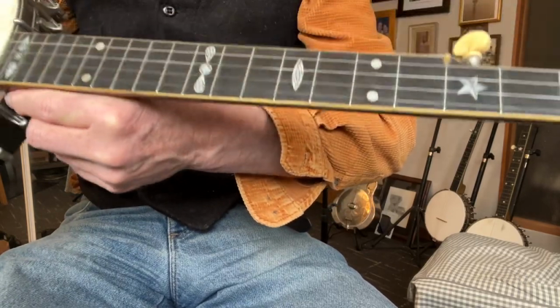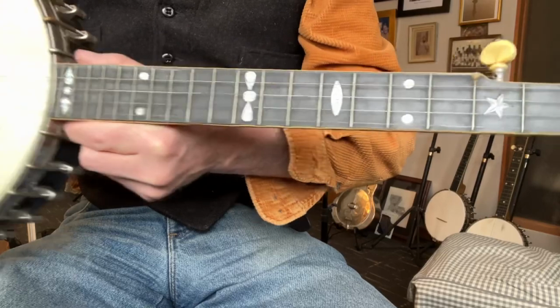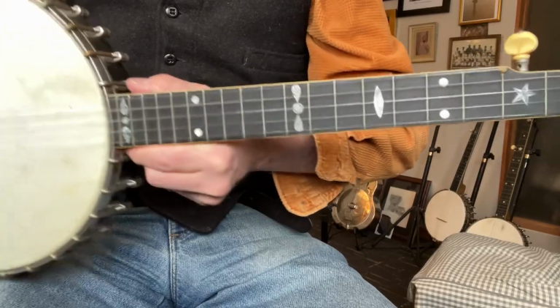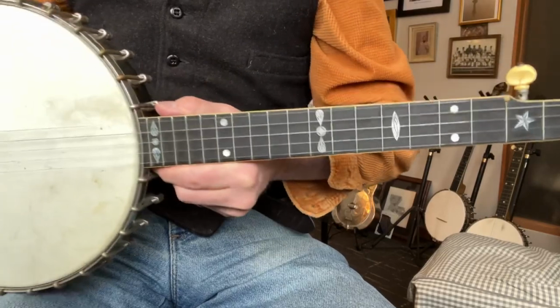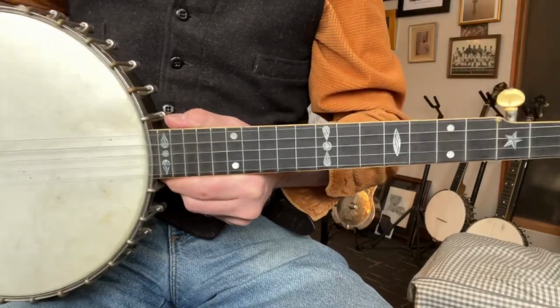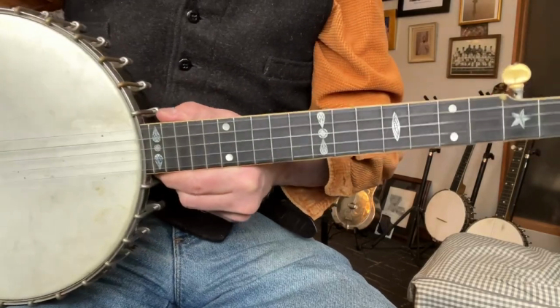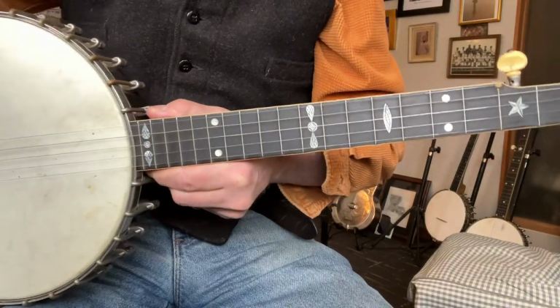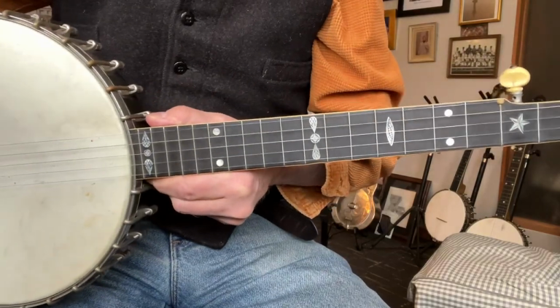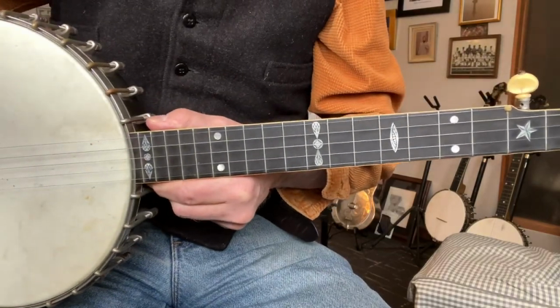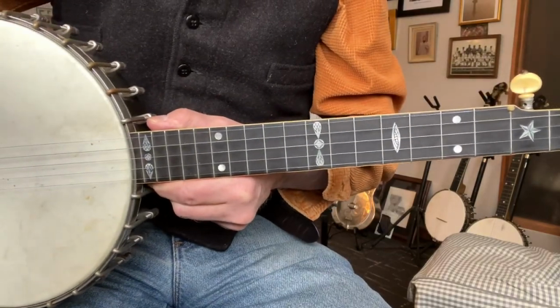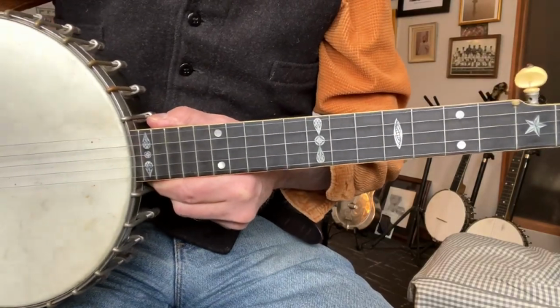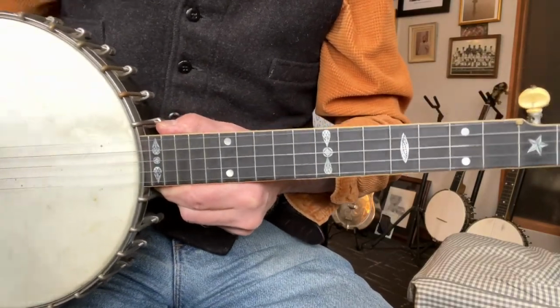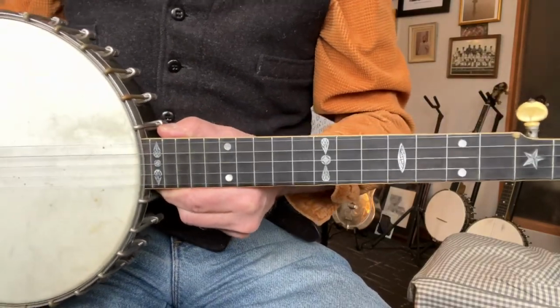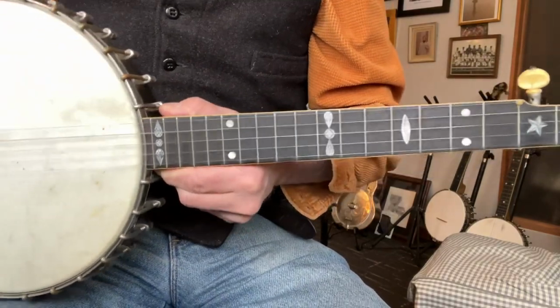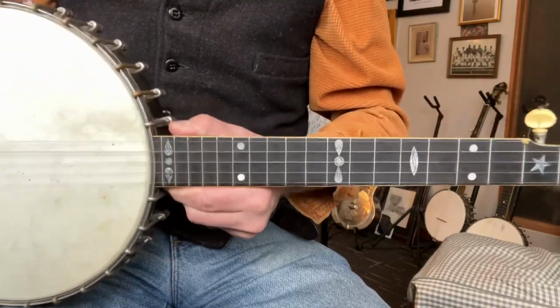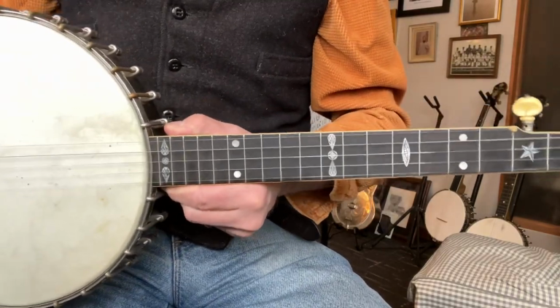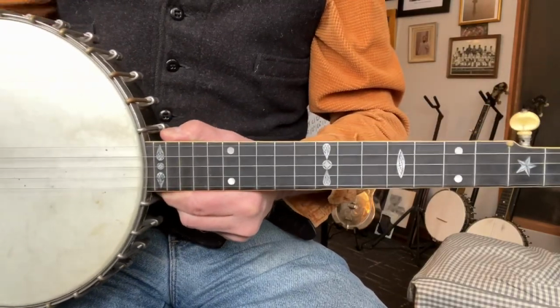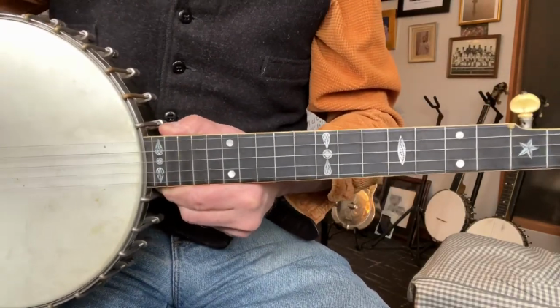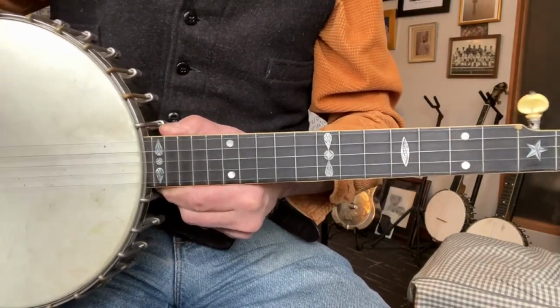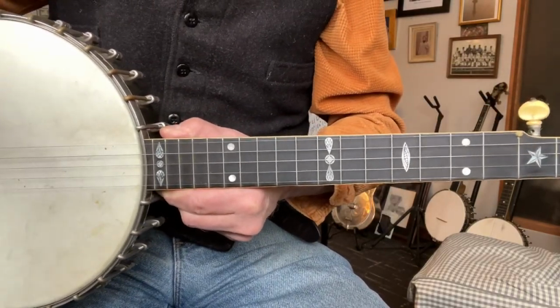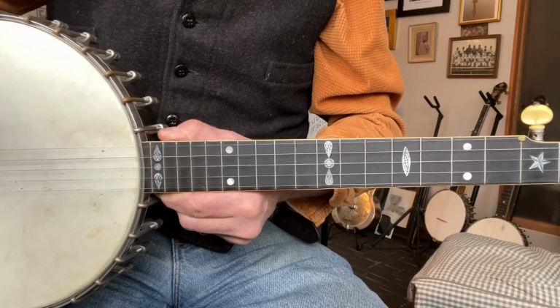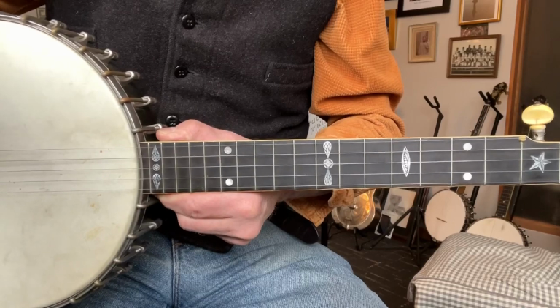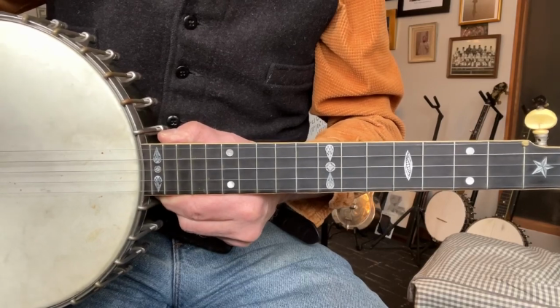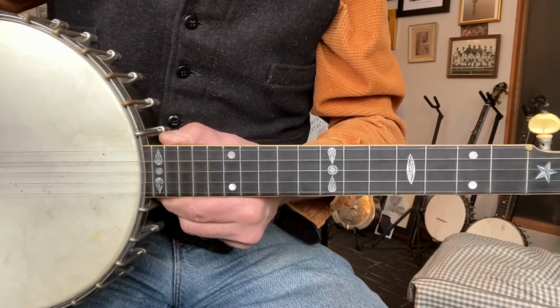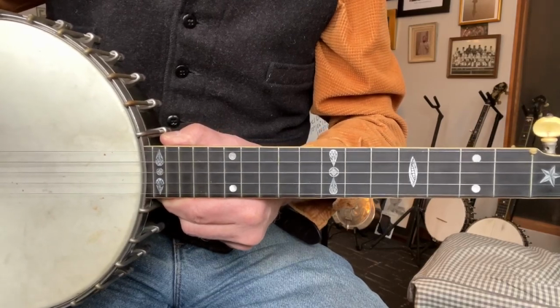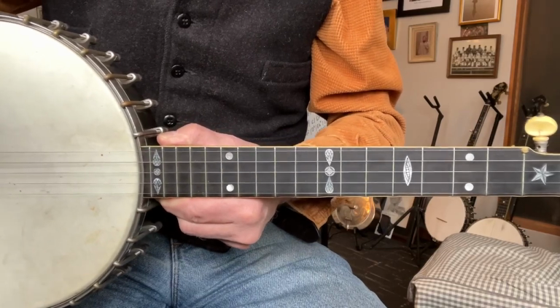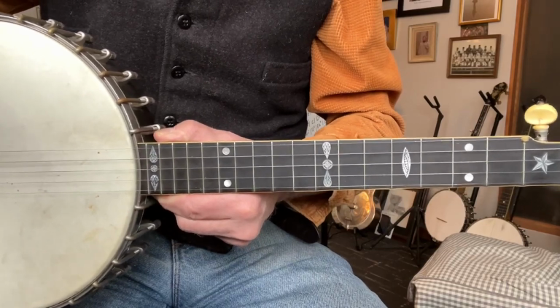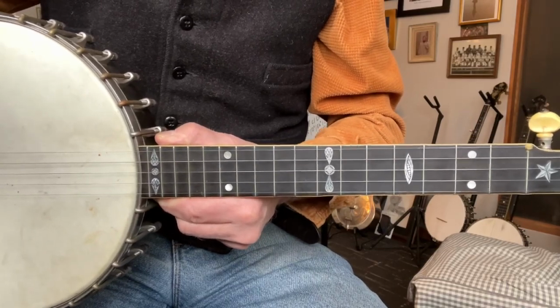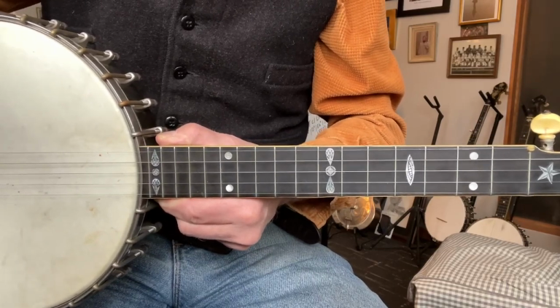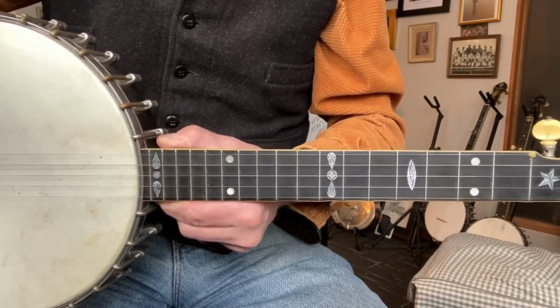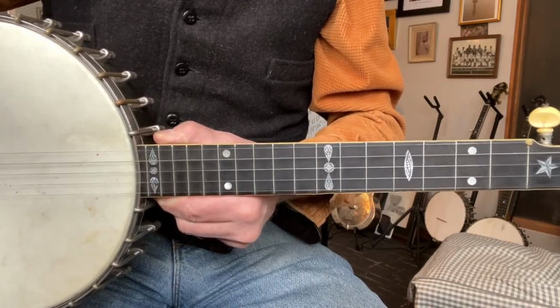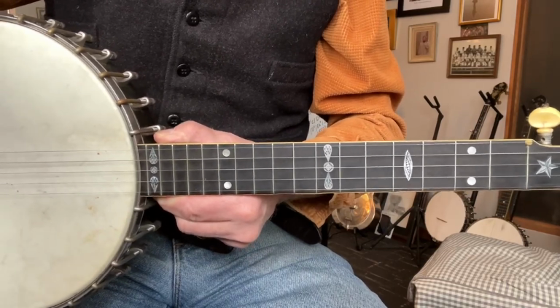Anyhow, if you have any questions, please don't hesitate to get a hold of me. This is on Reverb and Banjo Barn, and I'd be happy to answer any questions you might have. Thanks for looking.